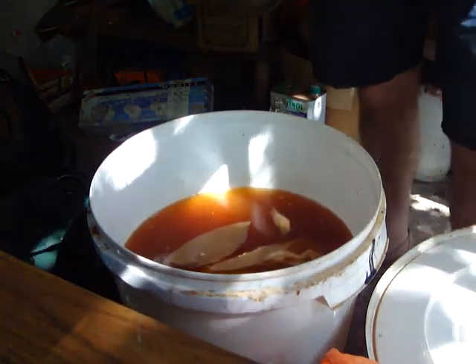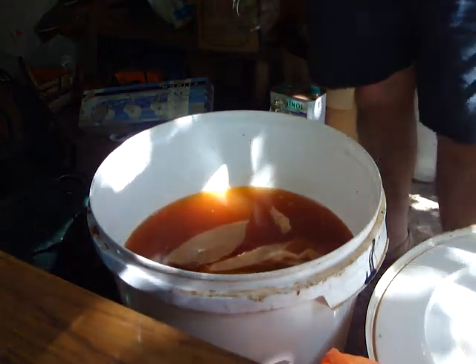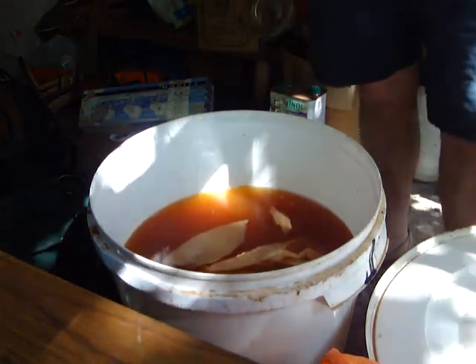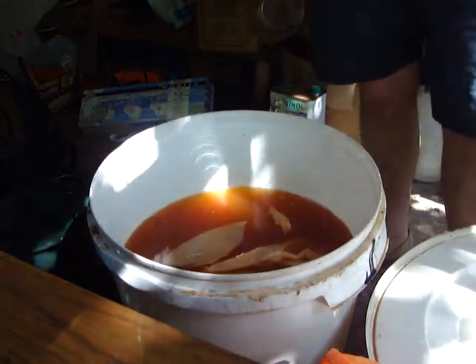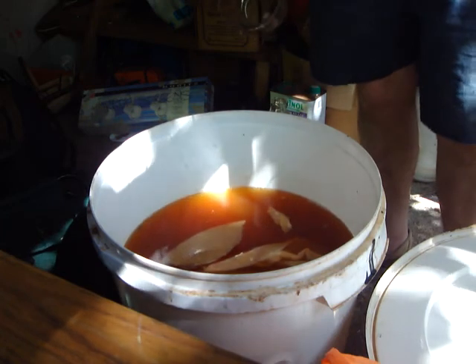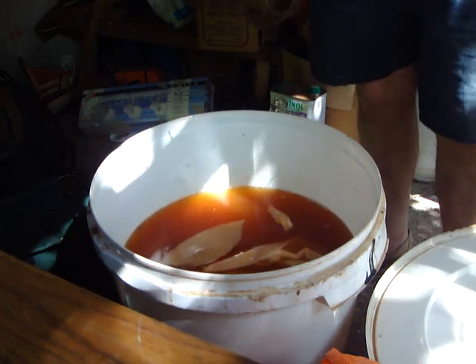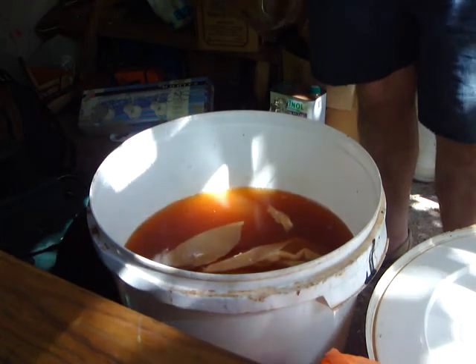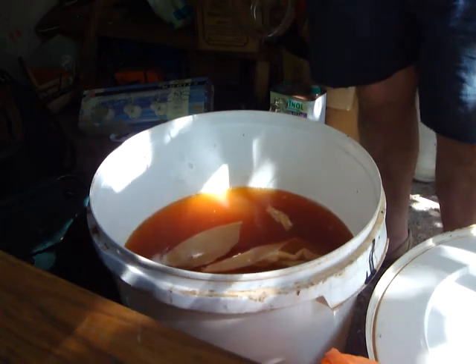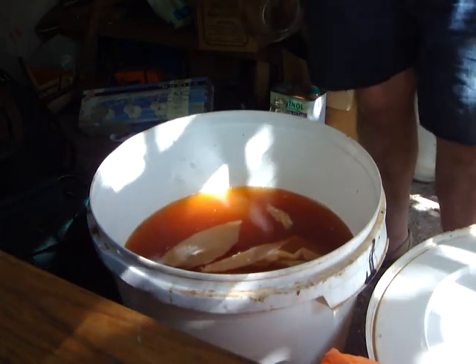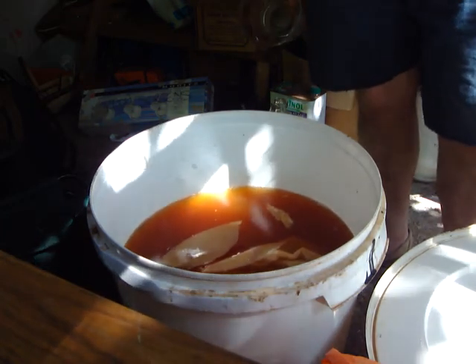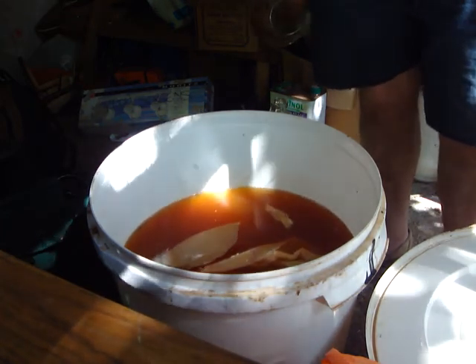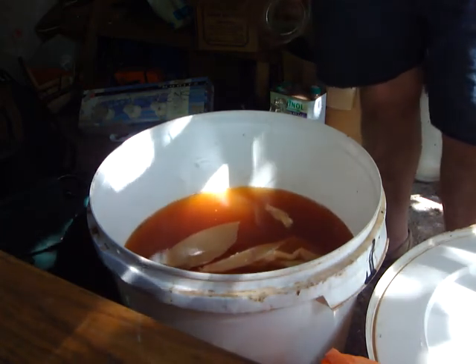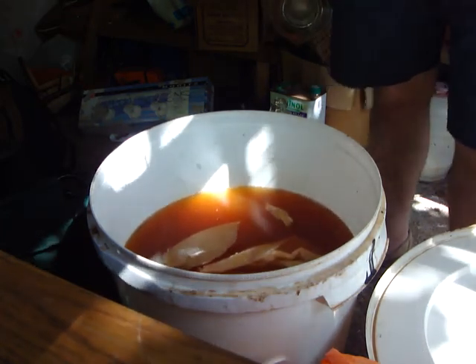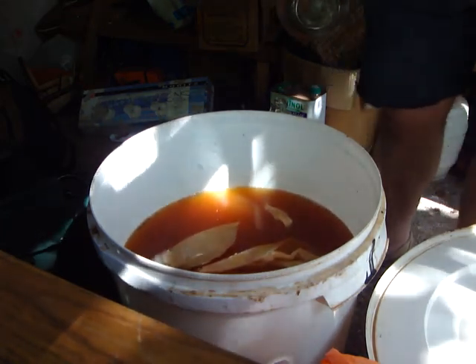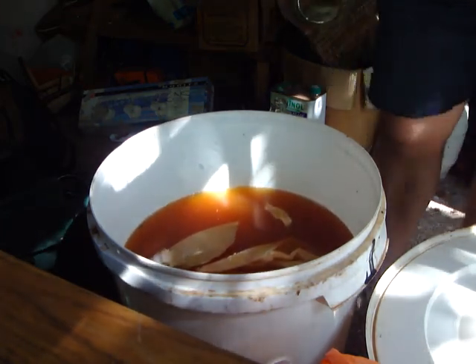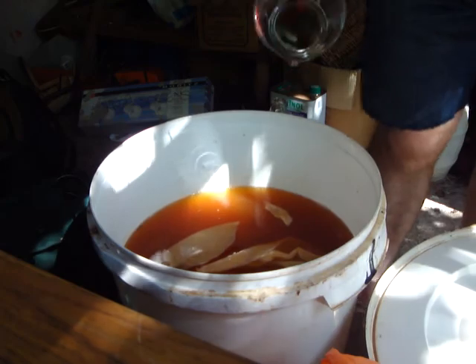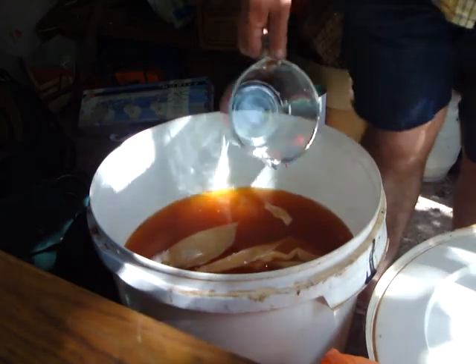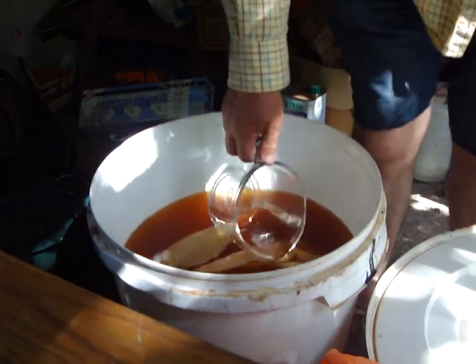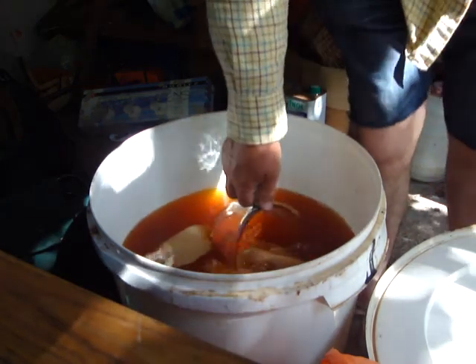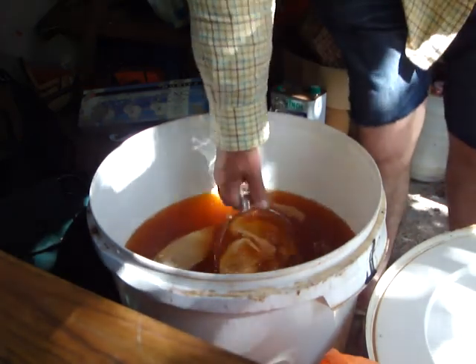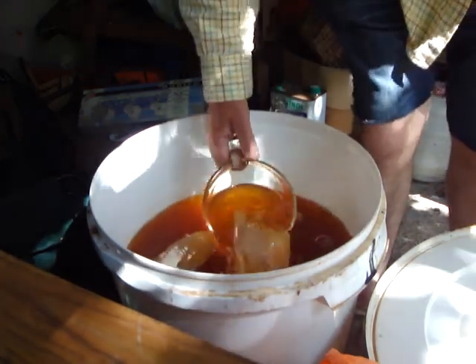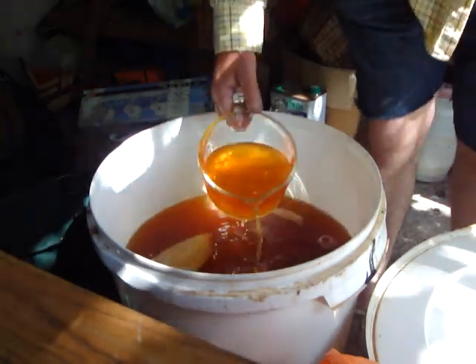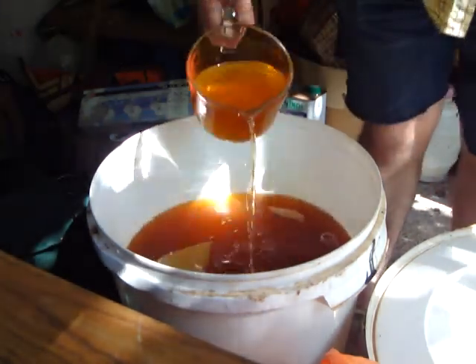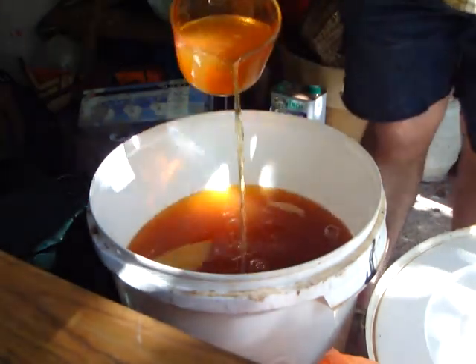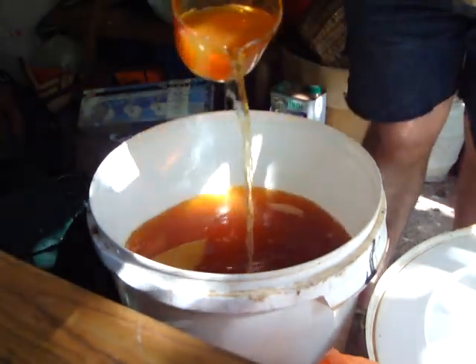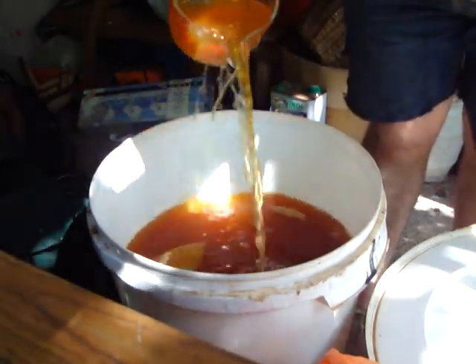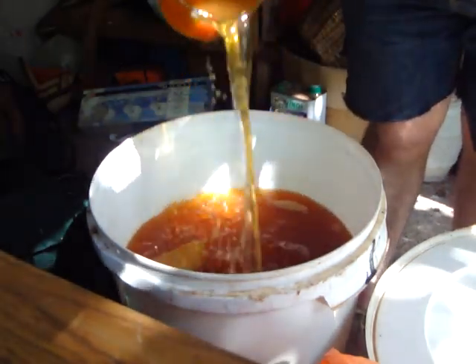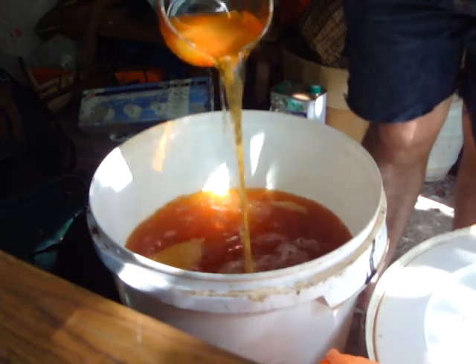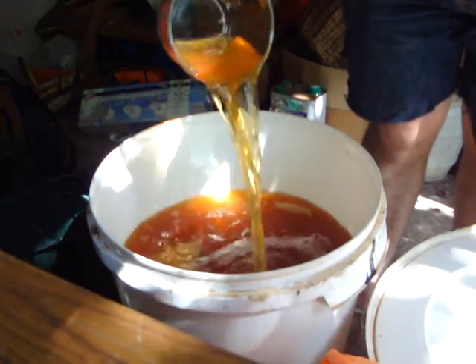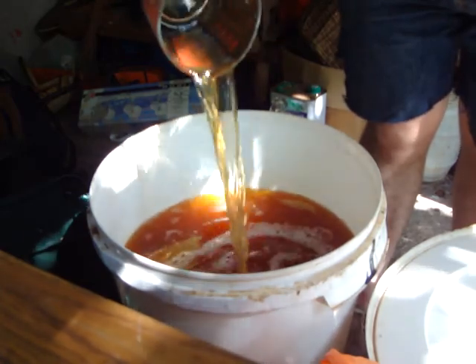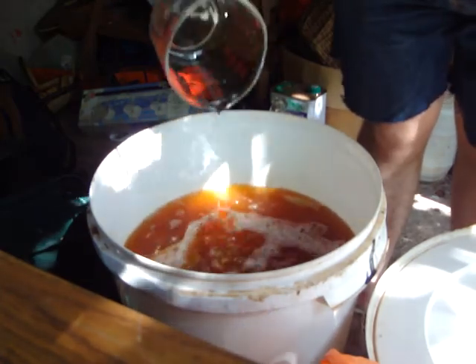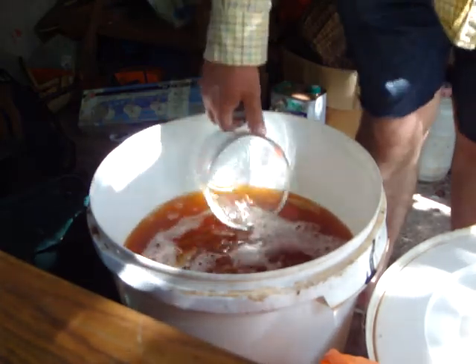I had more cider than I needed. Some of the cider wasn't that great. So I chunked it in here and left it. Now, what I'm going to do — it's nice and clear, actually. It's July now.